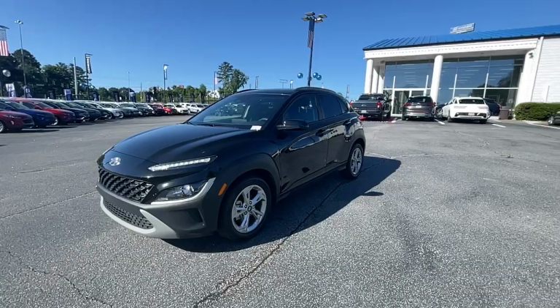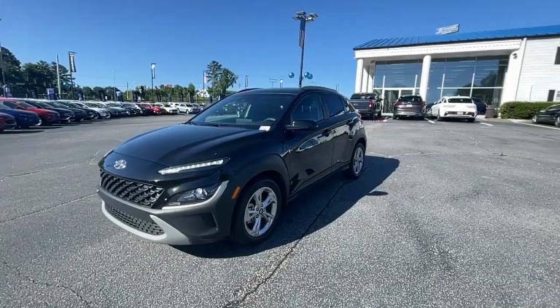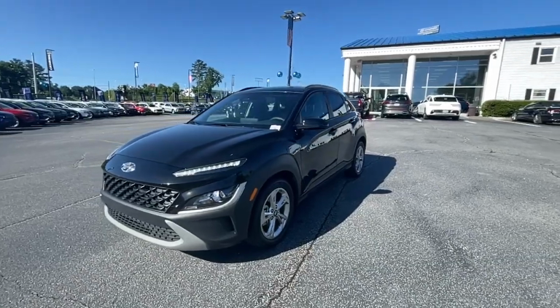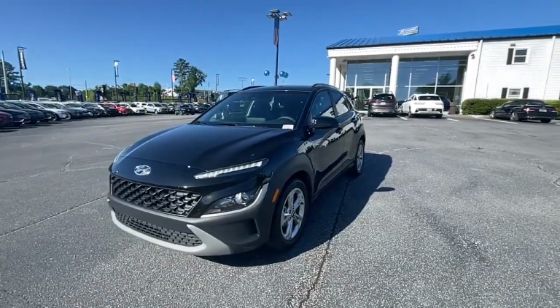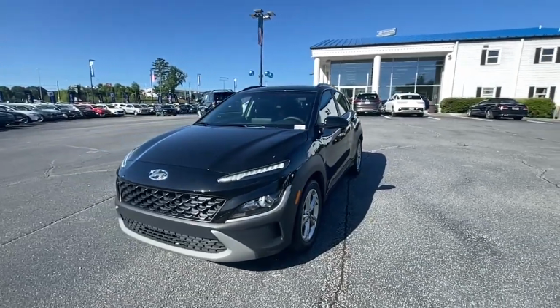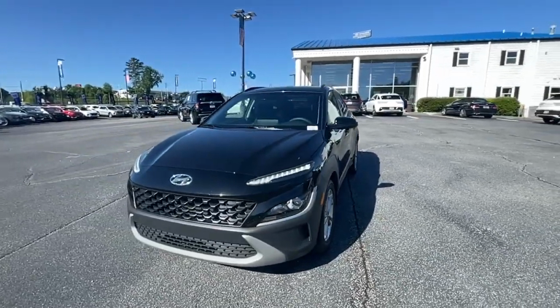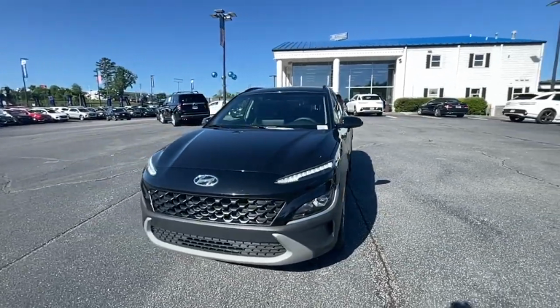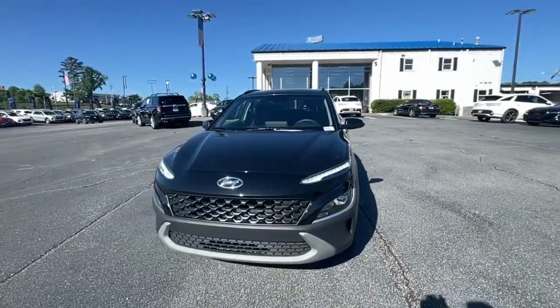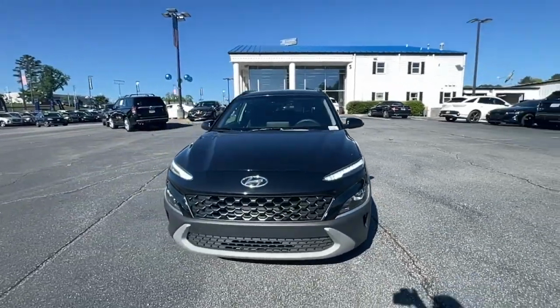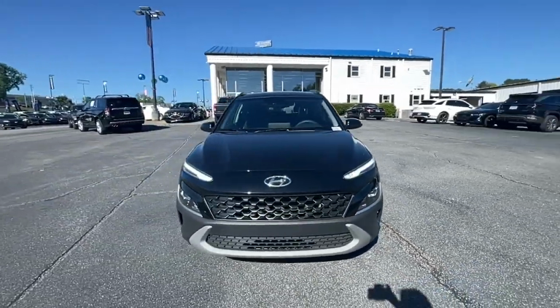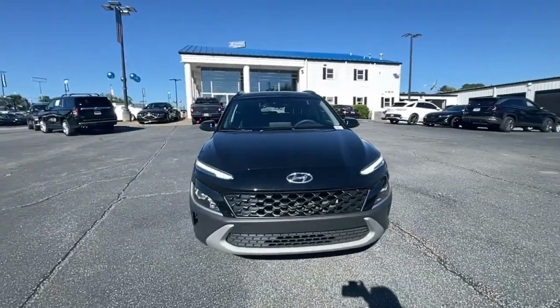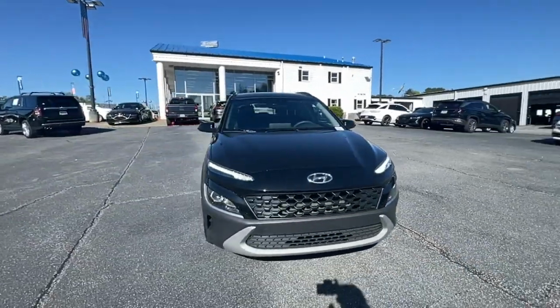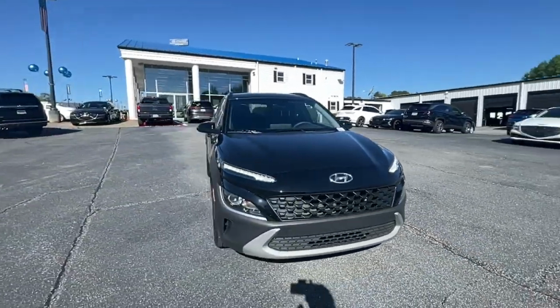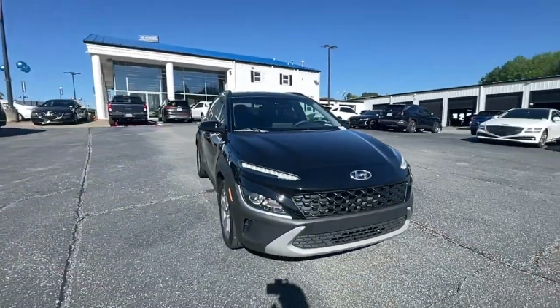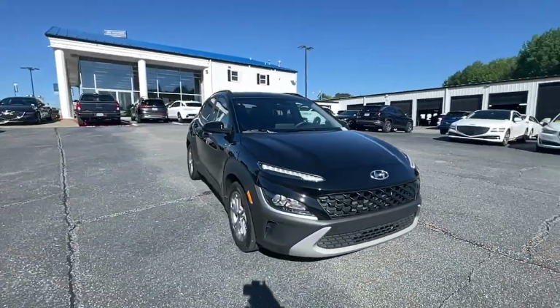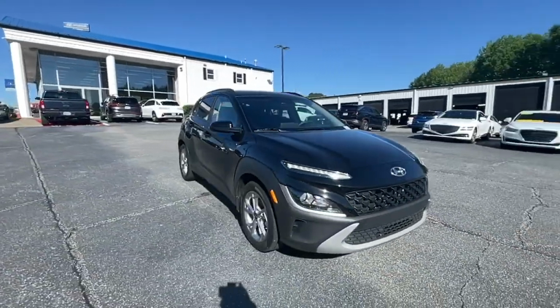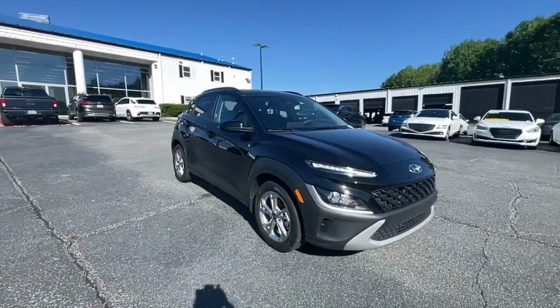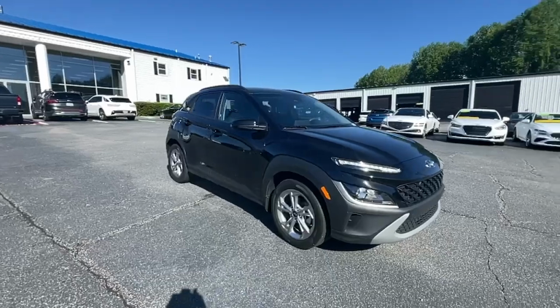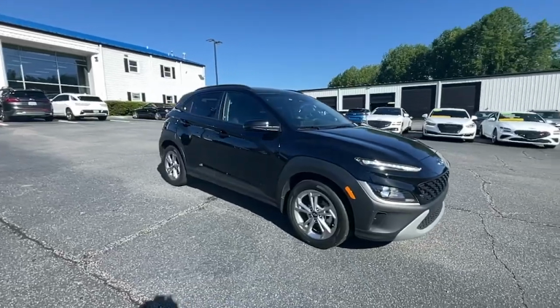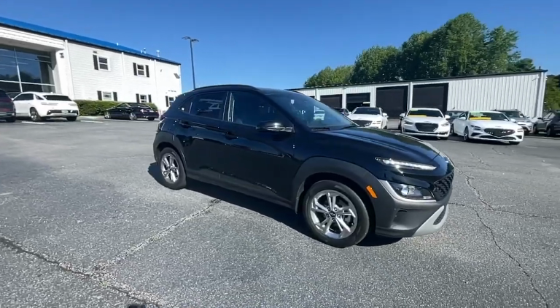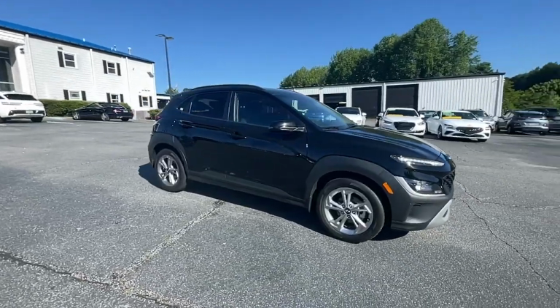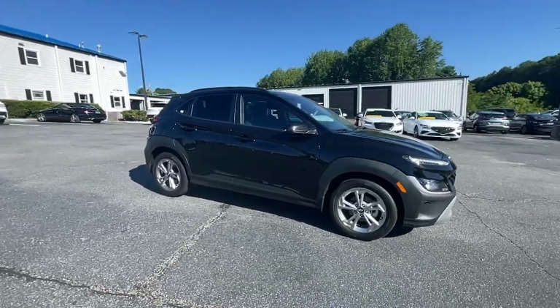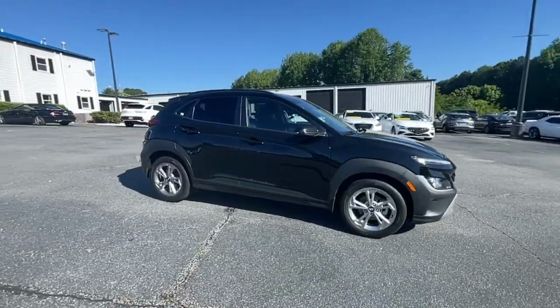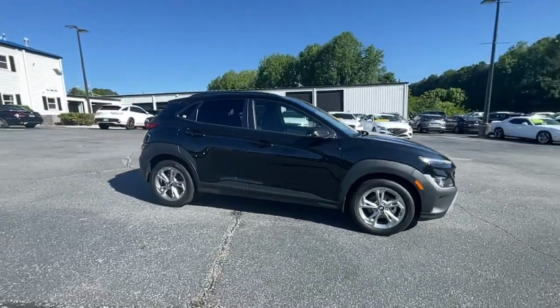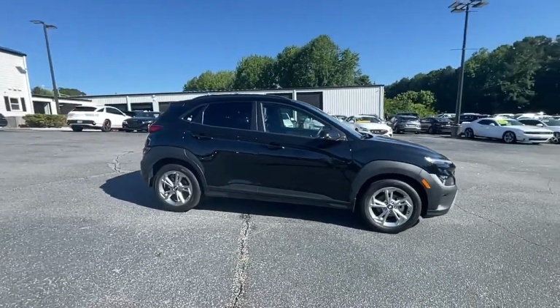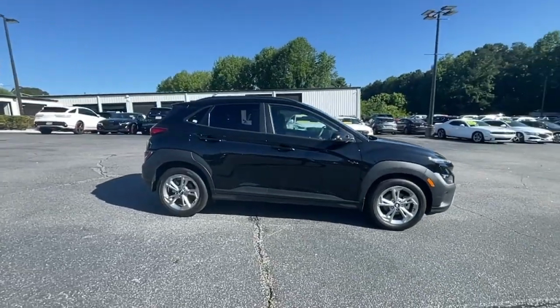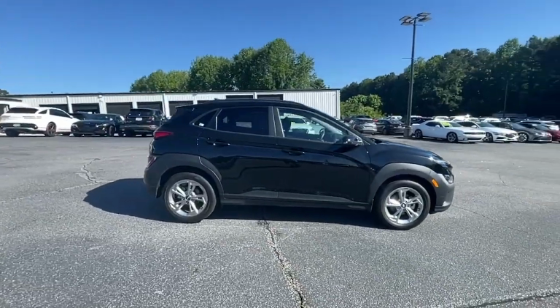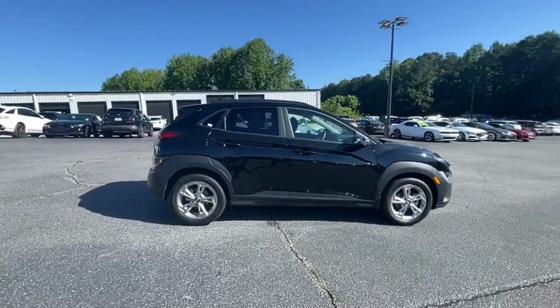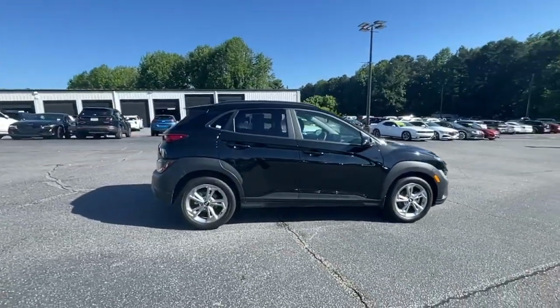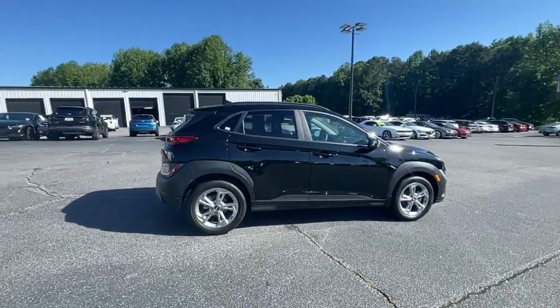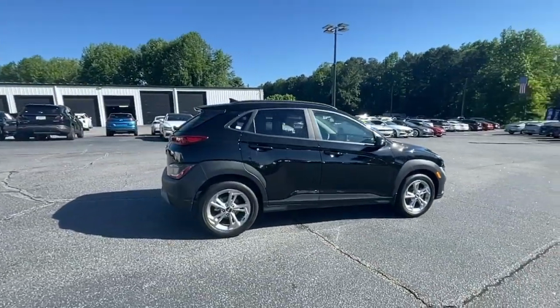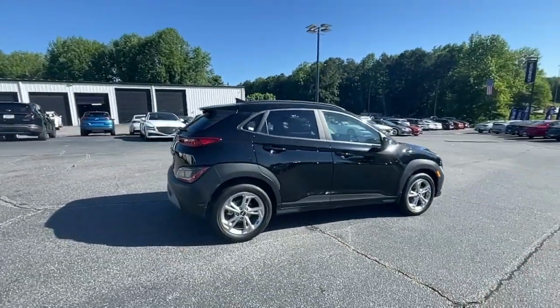You will love the features of this 2022 Hyundai Kona. This vehicle is an outstanding buy with fewer than 25,000 miles on the odometer.